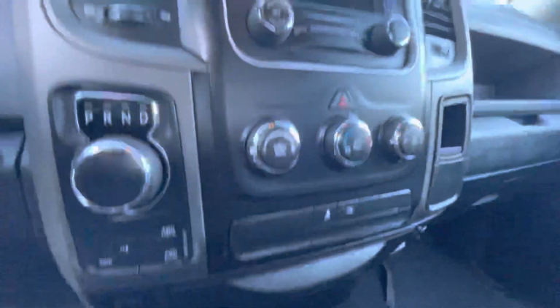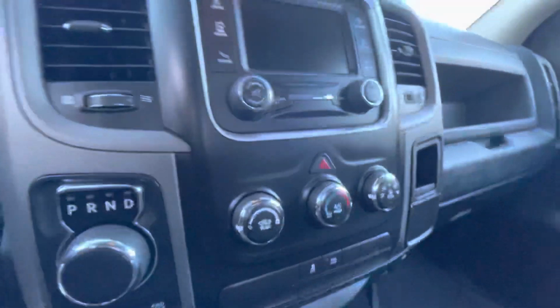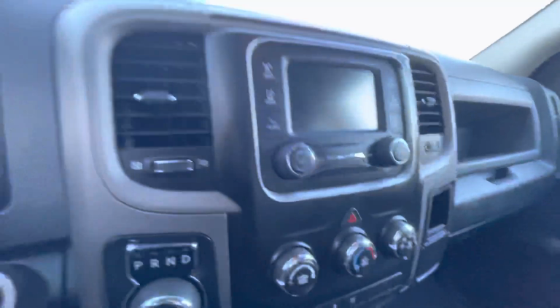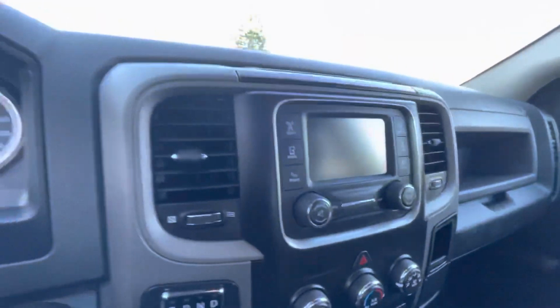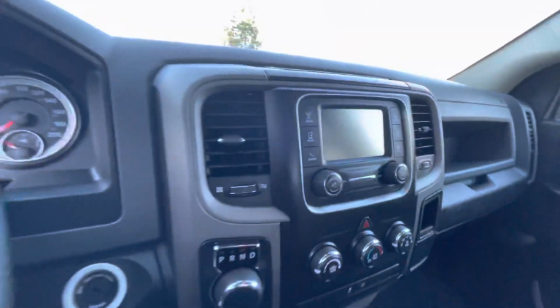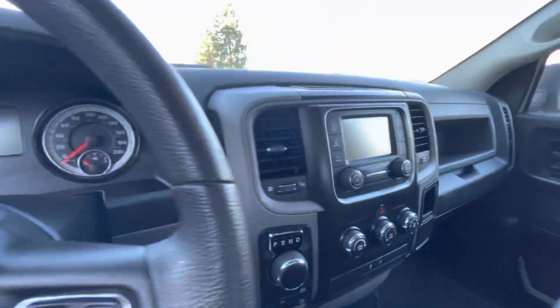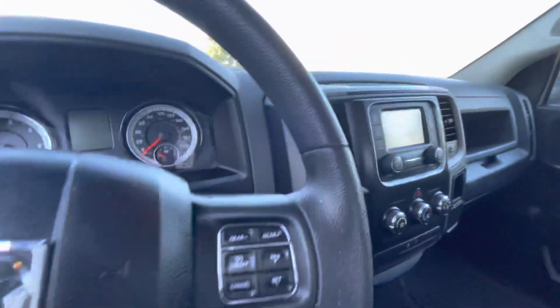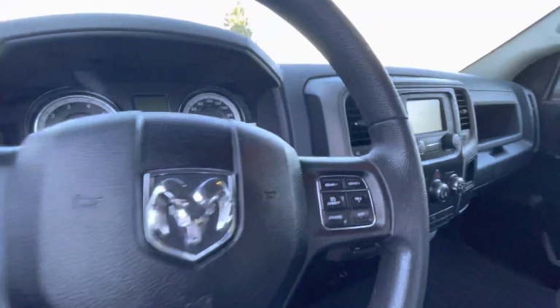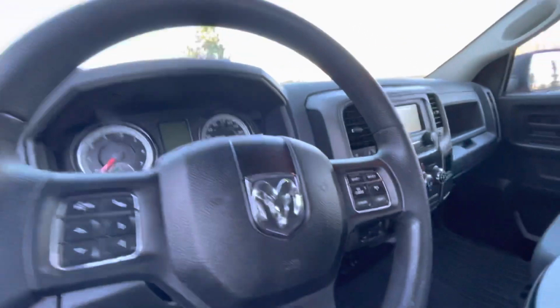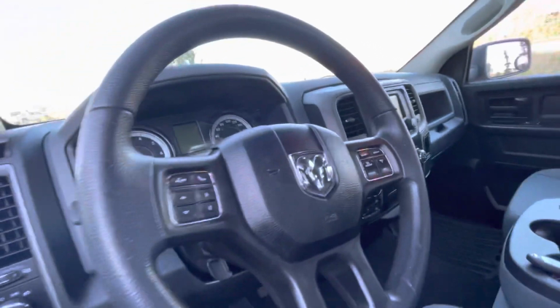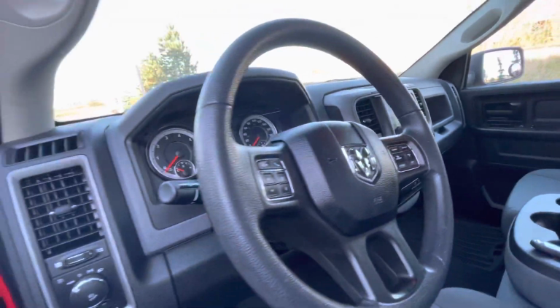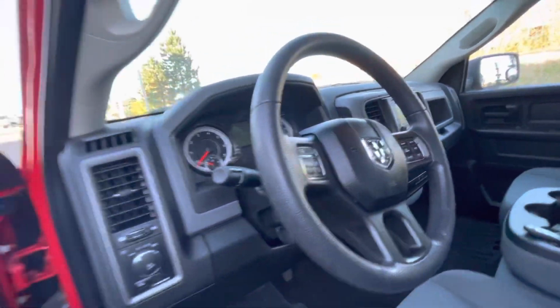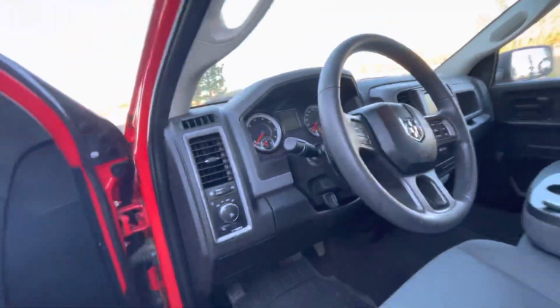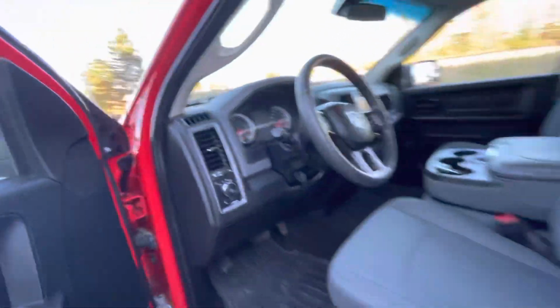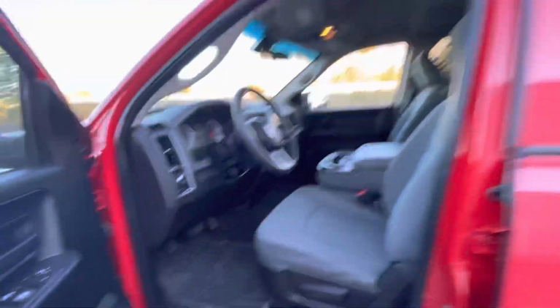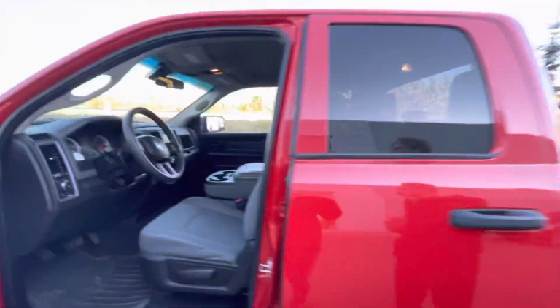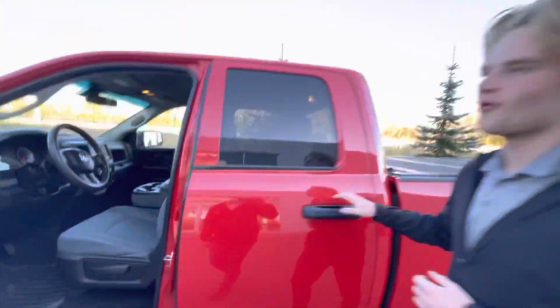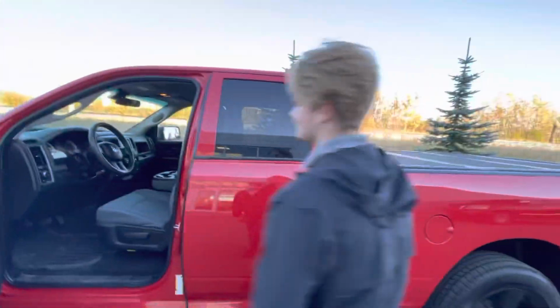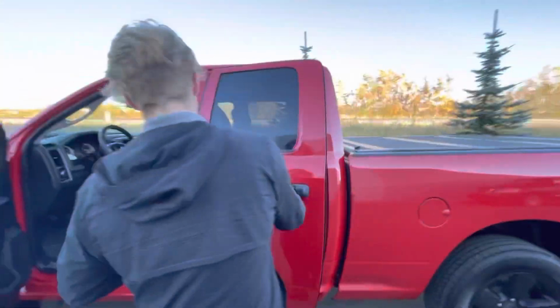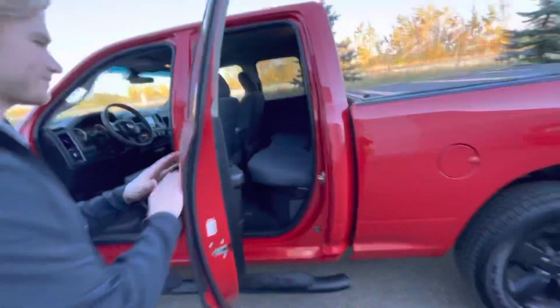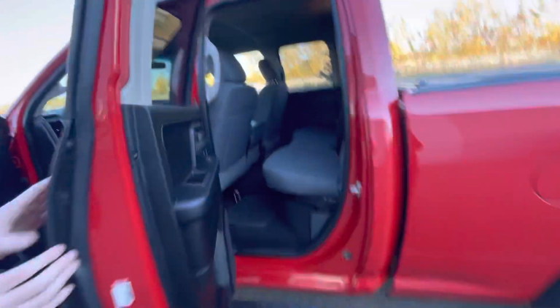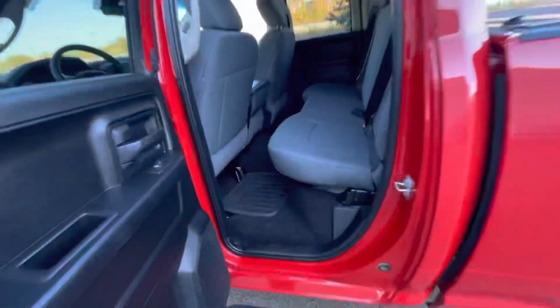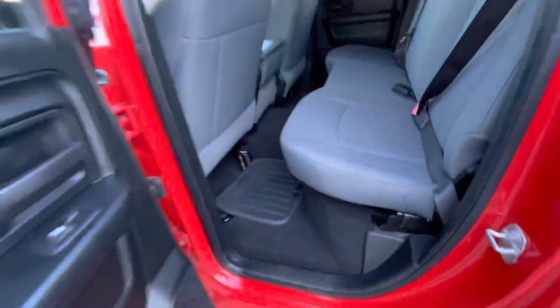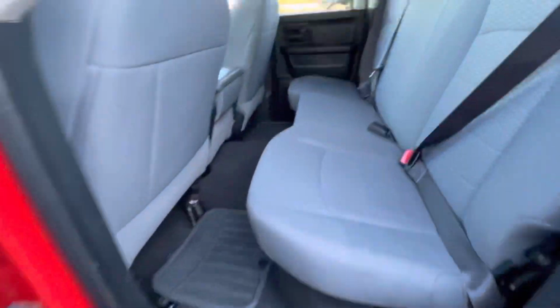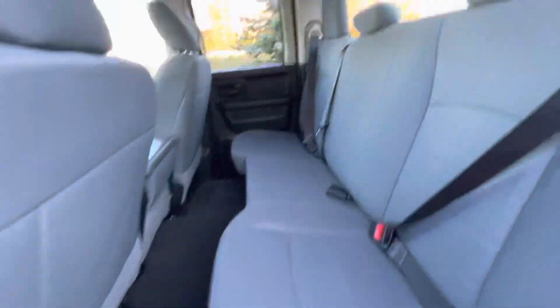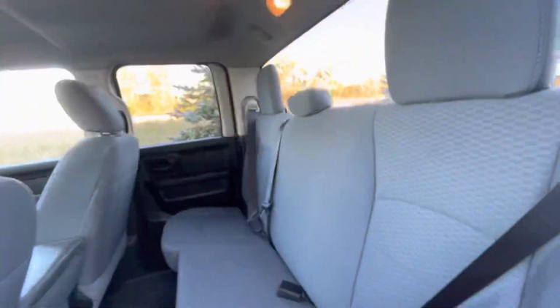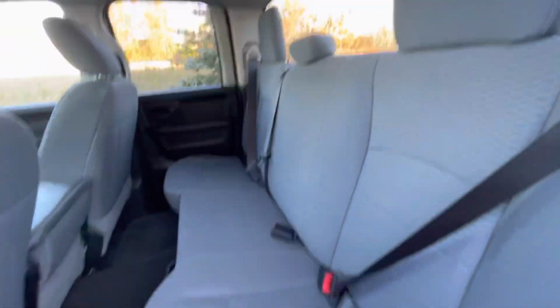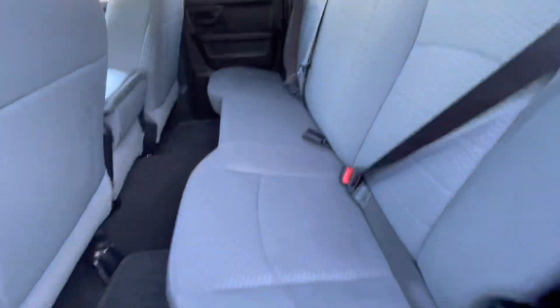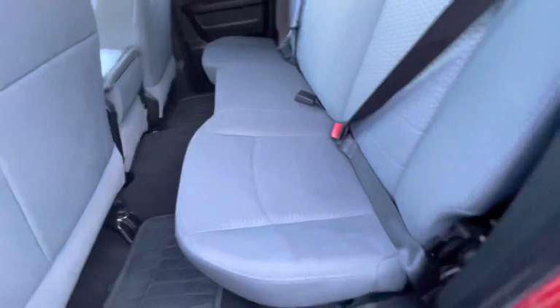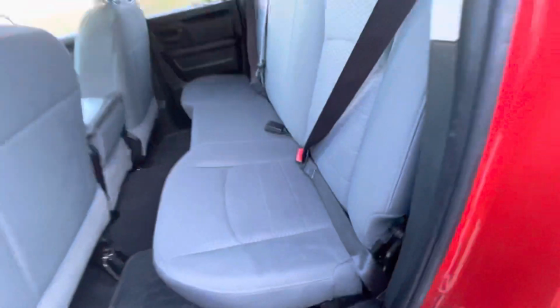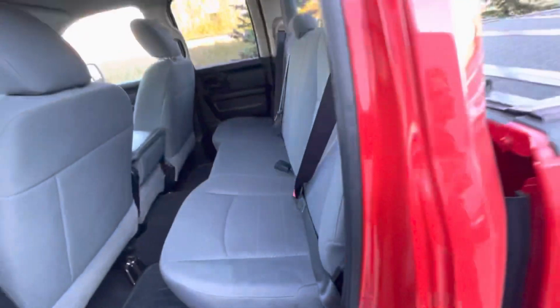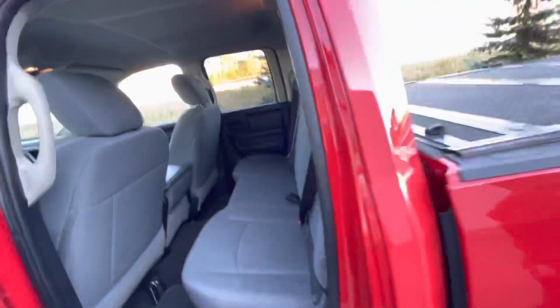This vehicle is also going to come equipped with great features like backup camera, cruise control, 4x4, and so many more. You're still going to have tons of room for all your passengers in the back seat — they're not going to be complaining.